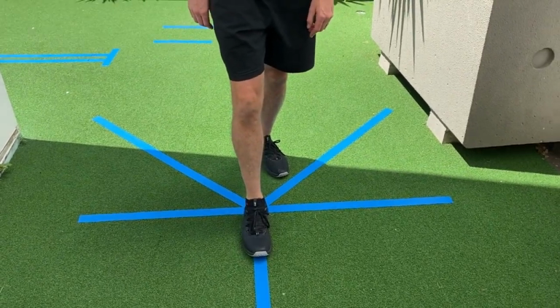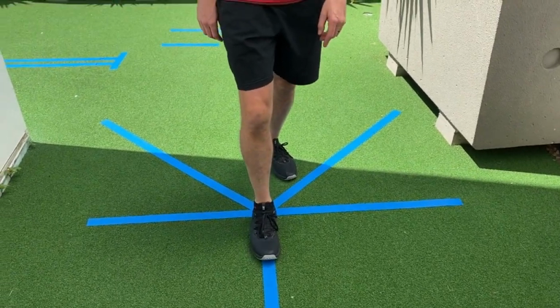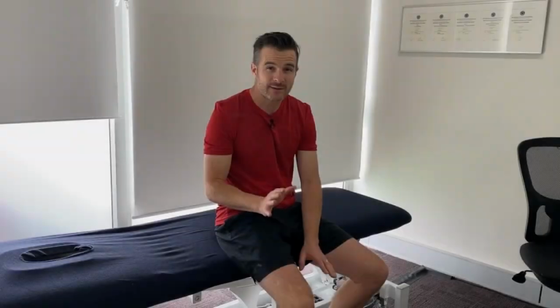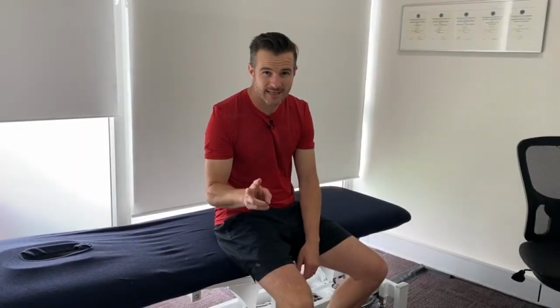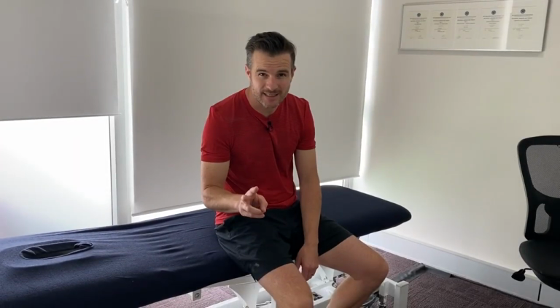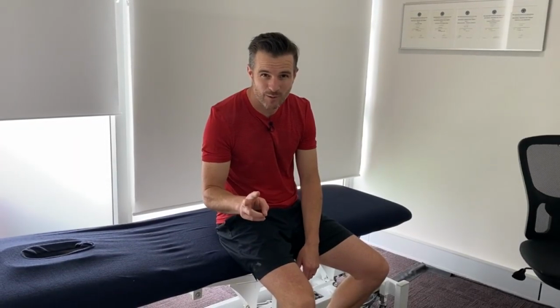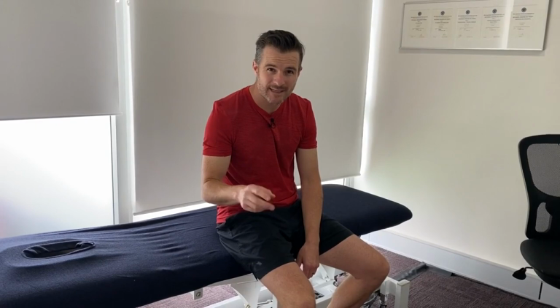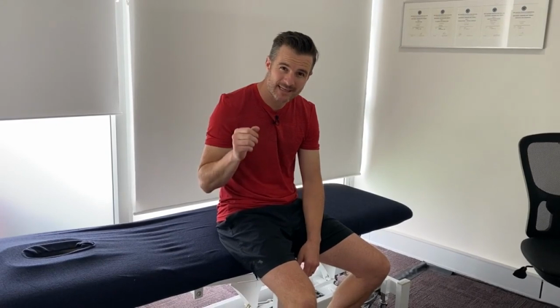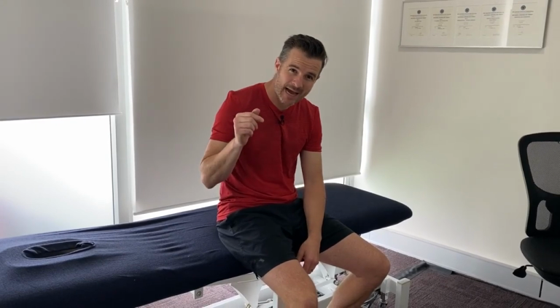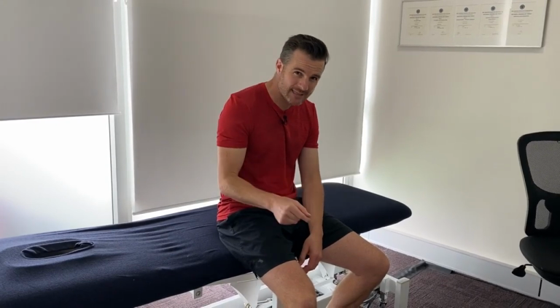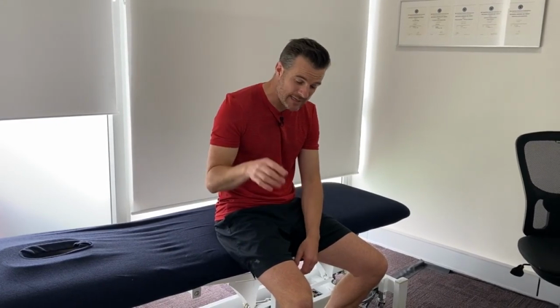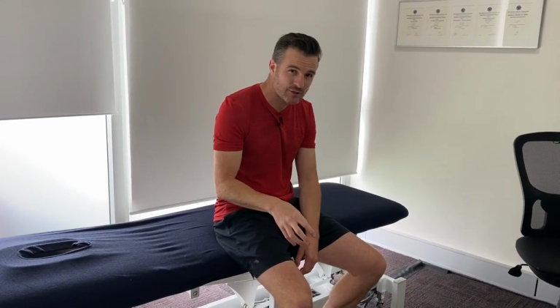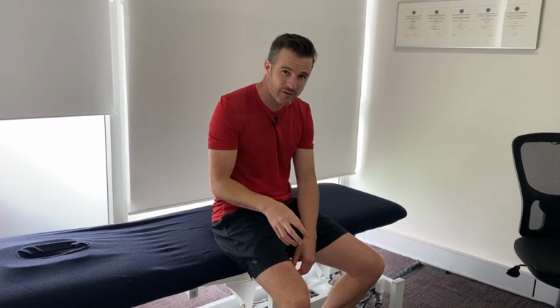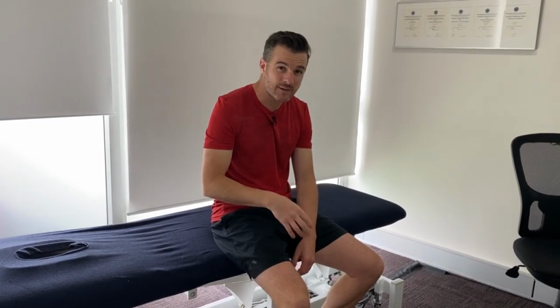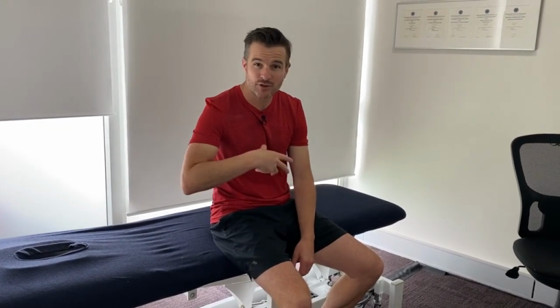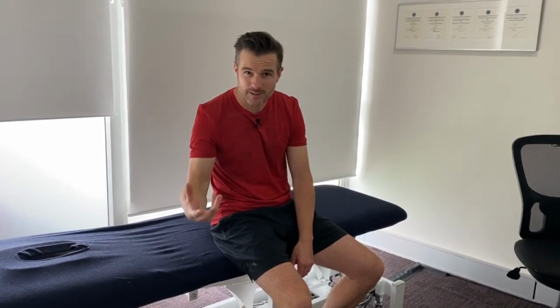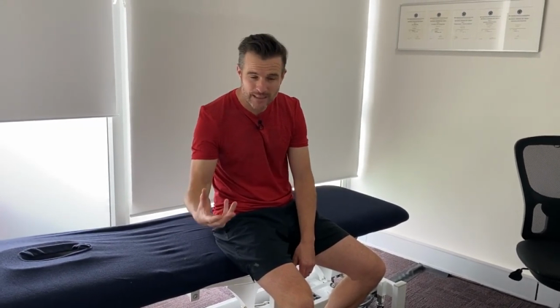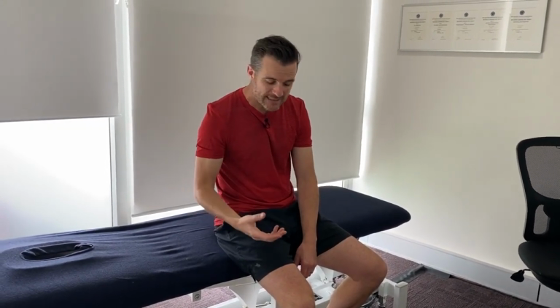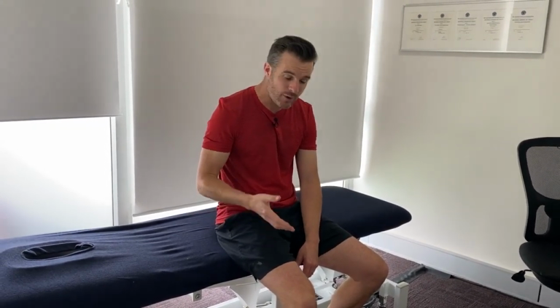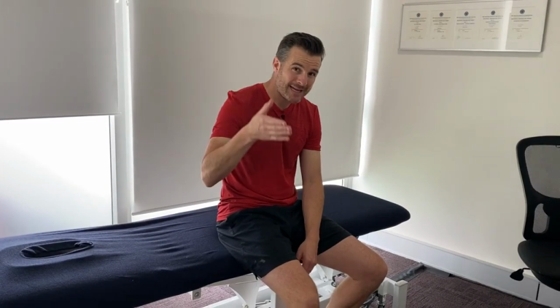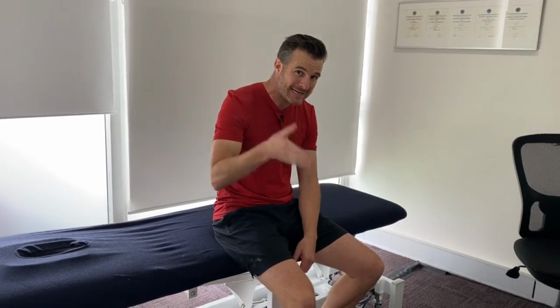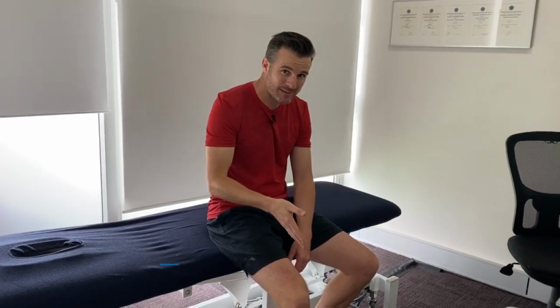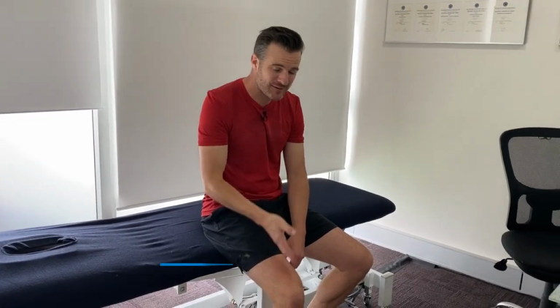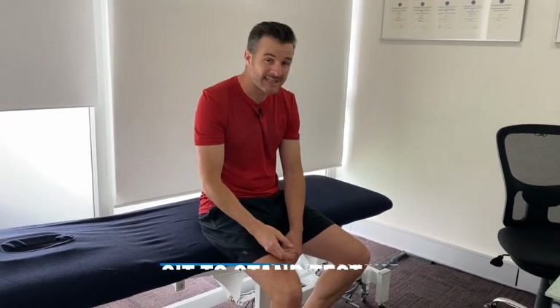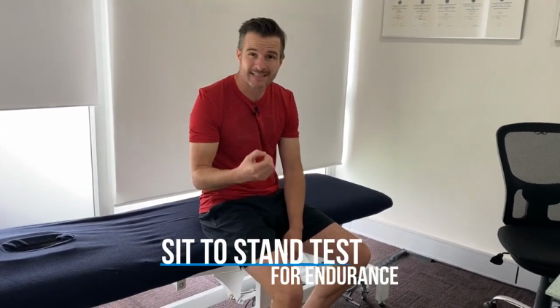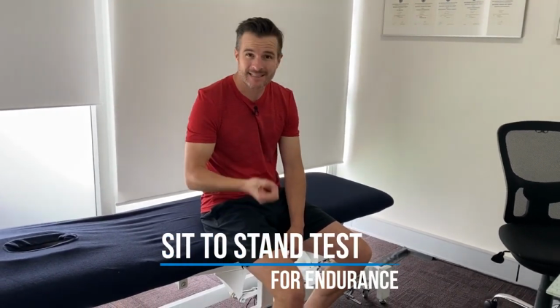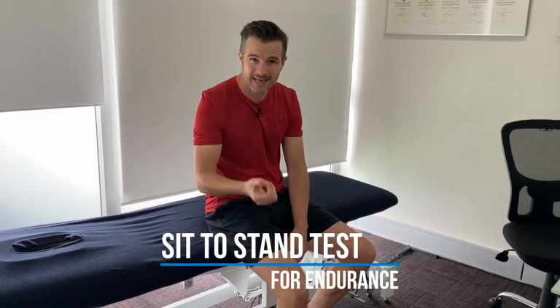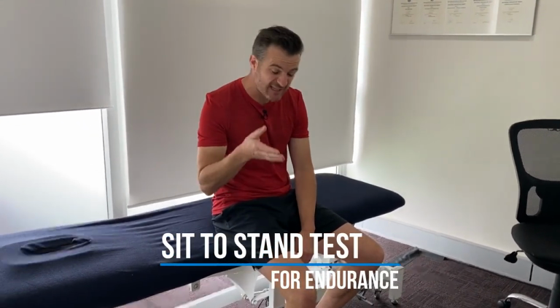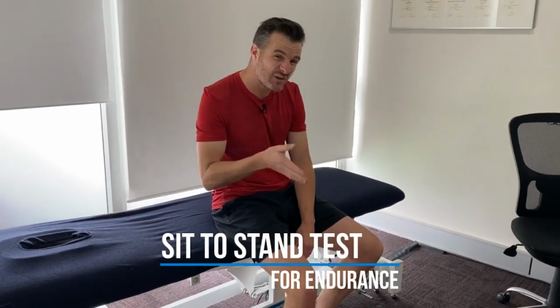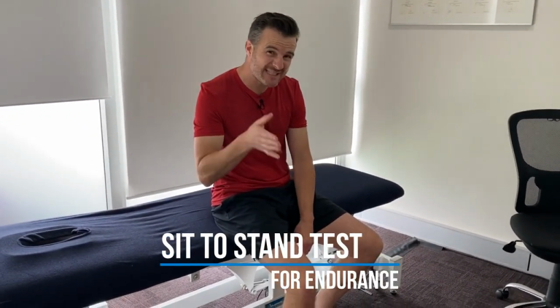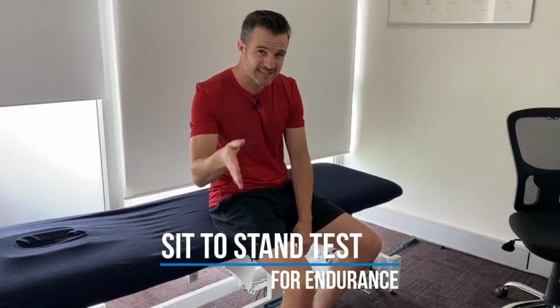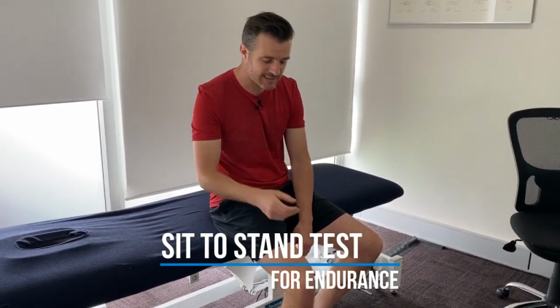Our second test when assessing ACL and knee surgery clients returning to sport — to check knee stability and strength — is the single-leg sit-to-stand test.